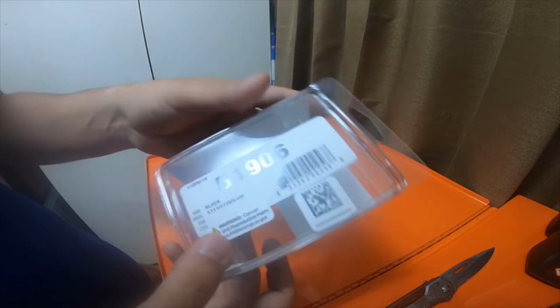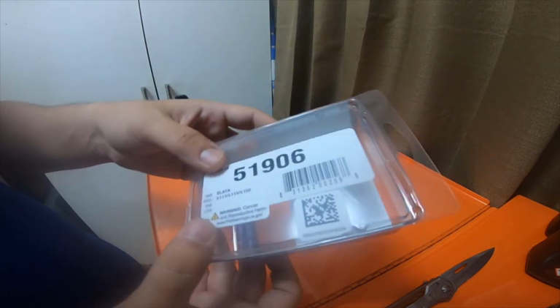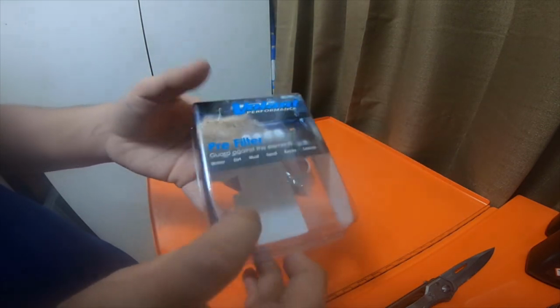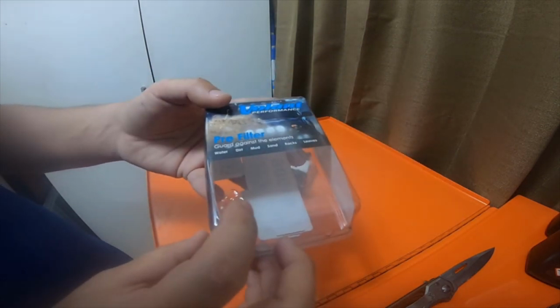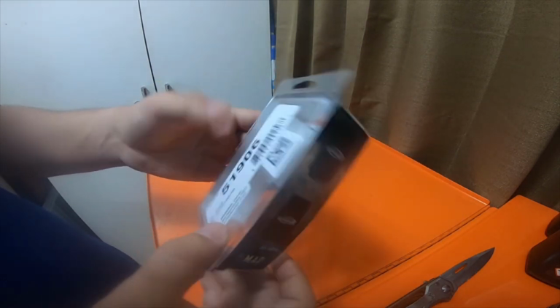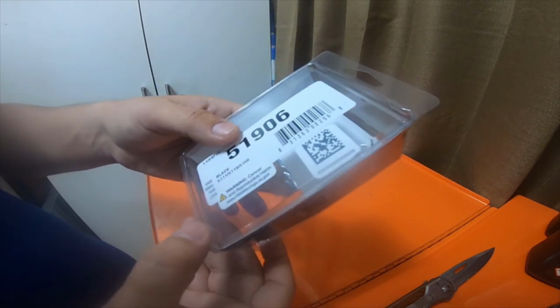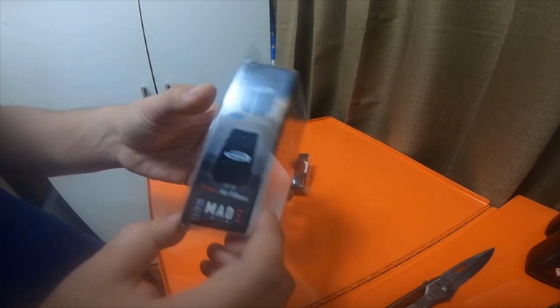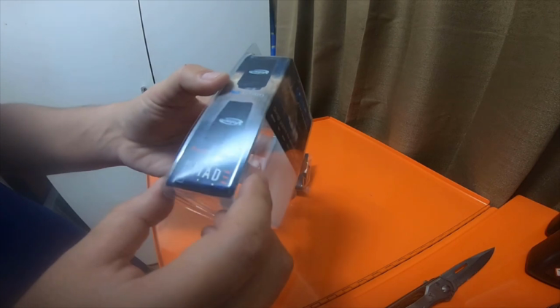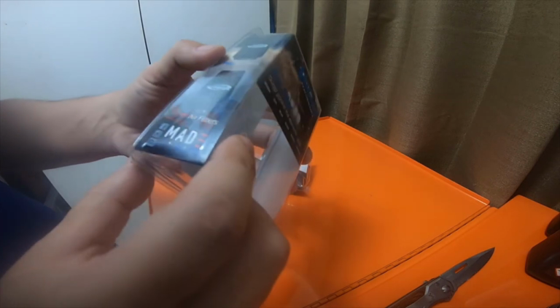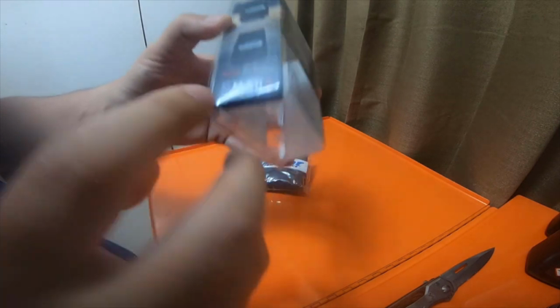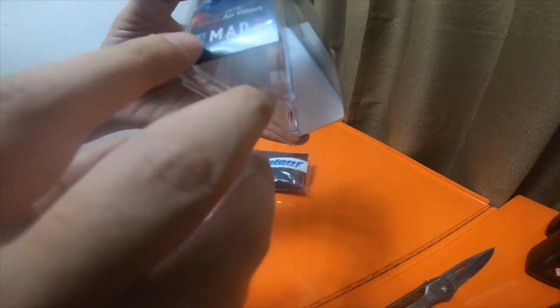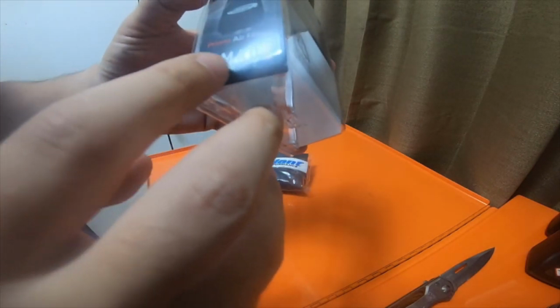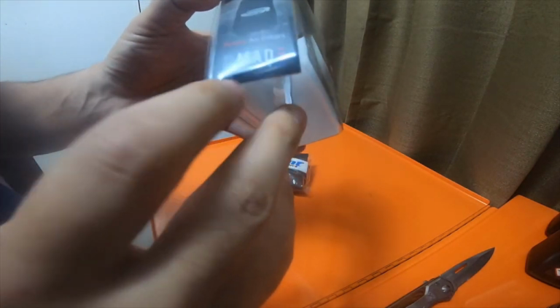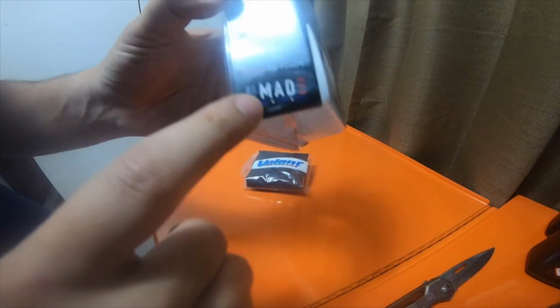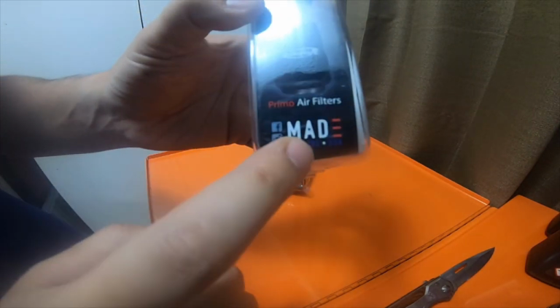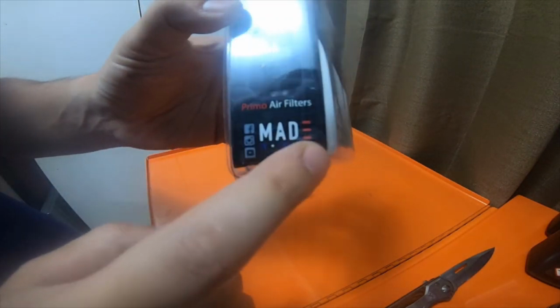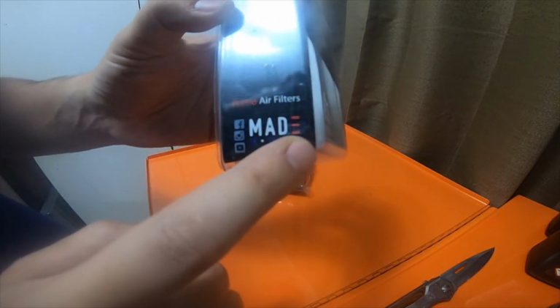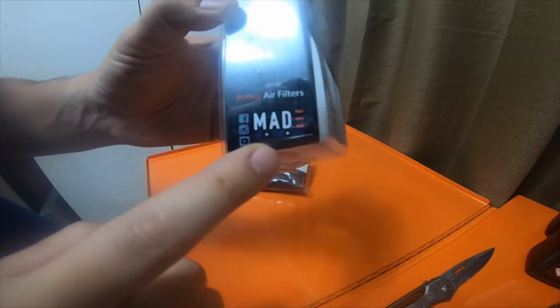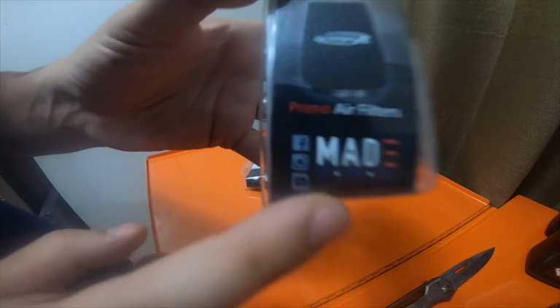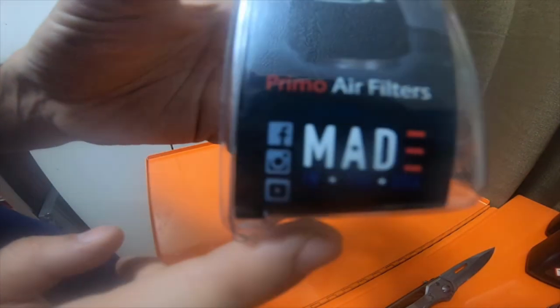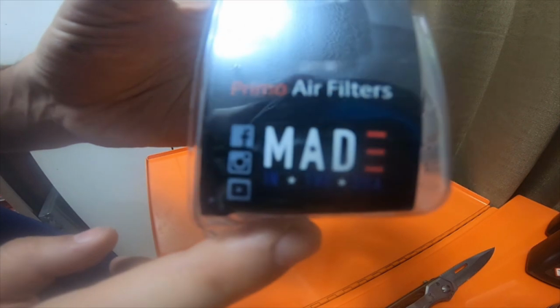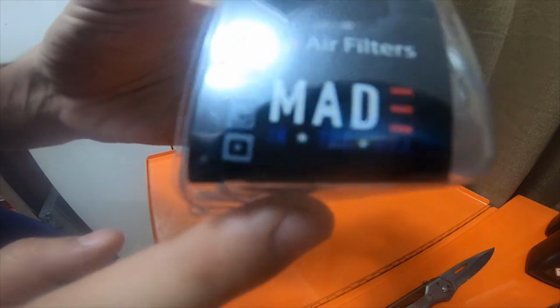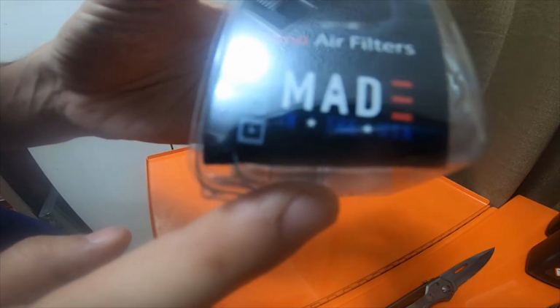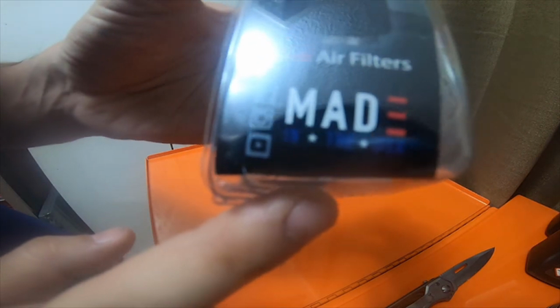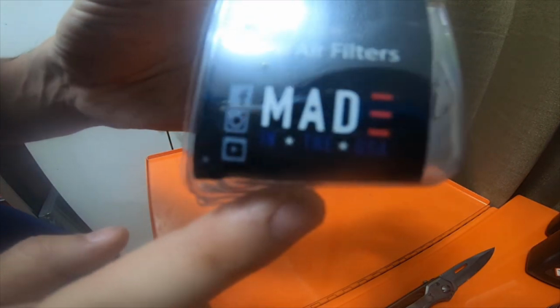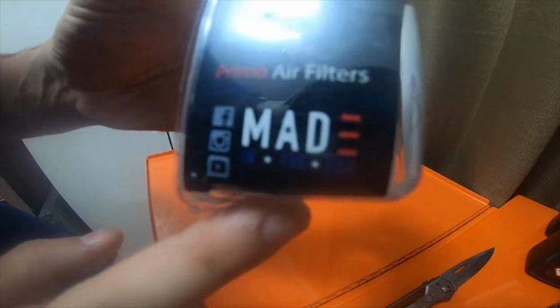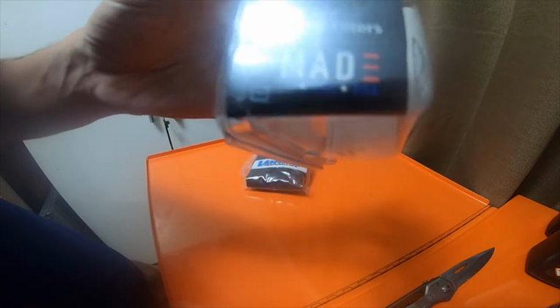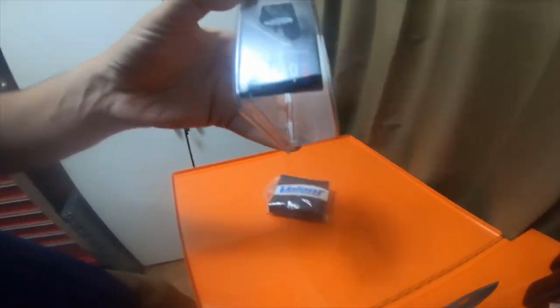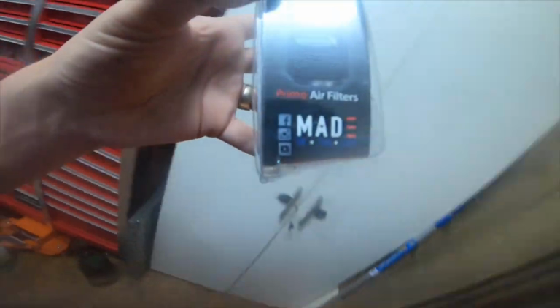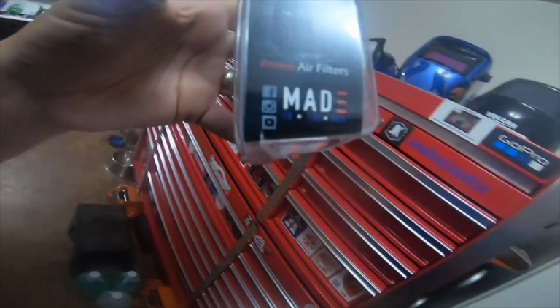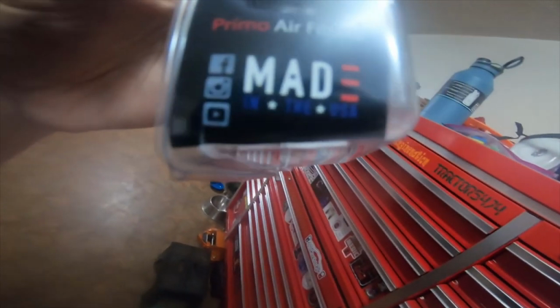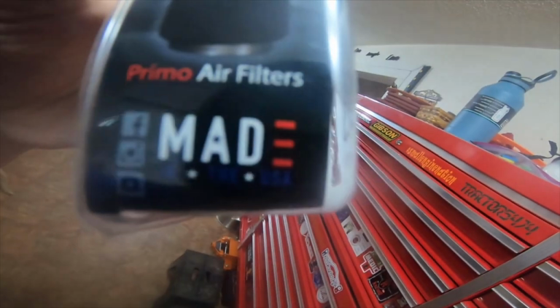This item is for Pro-5 air filters and Primo air filters by Volant. It is made in the USA — it actually says it right there, though it's kind of hard to read because it's blue.